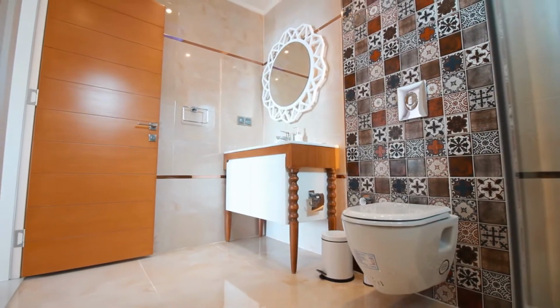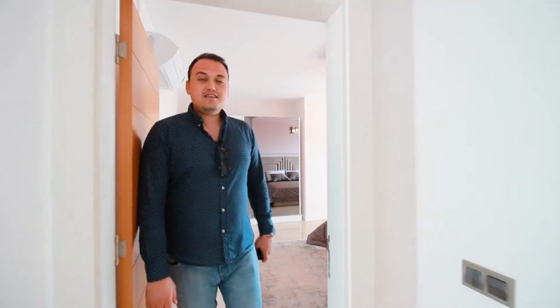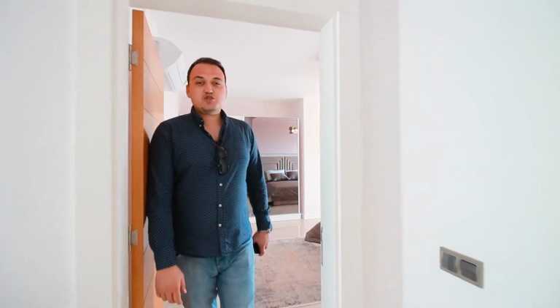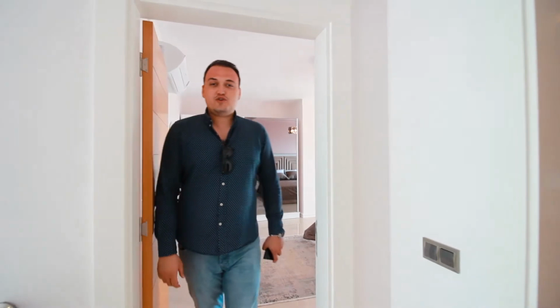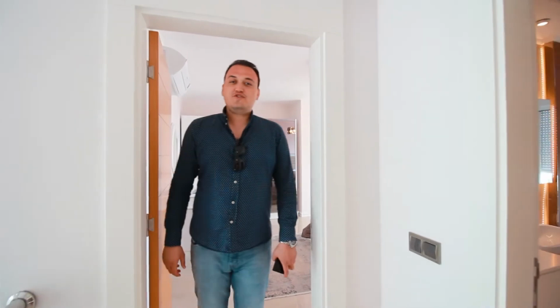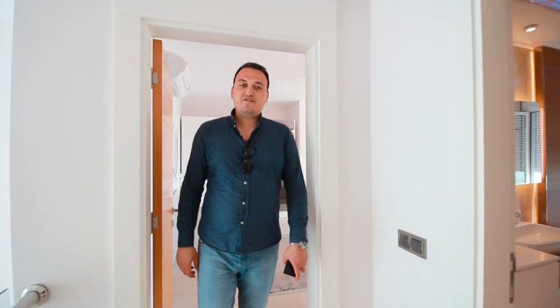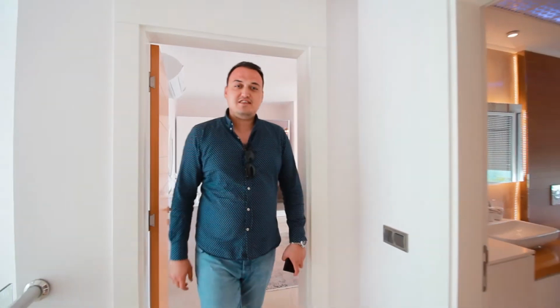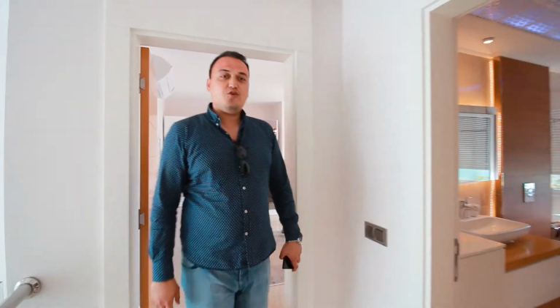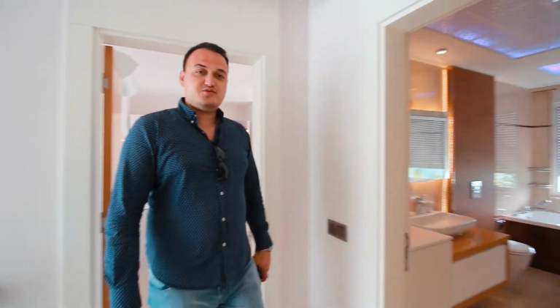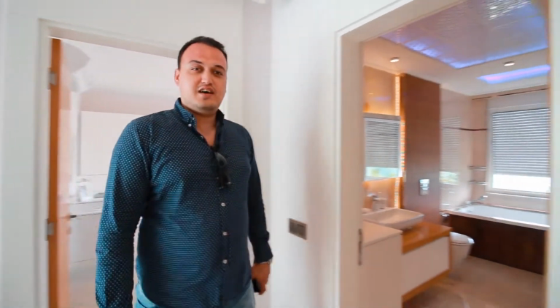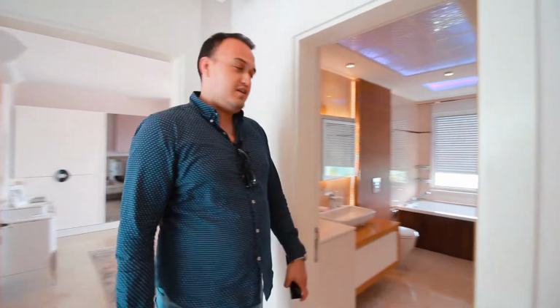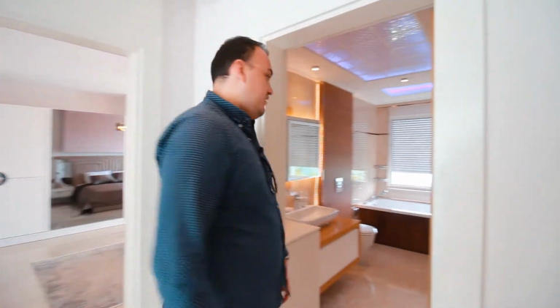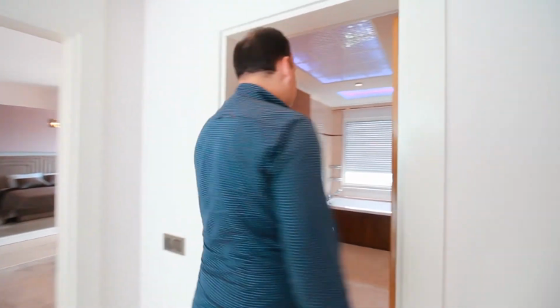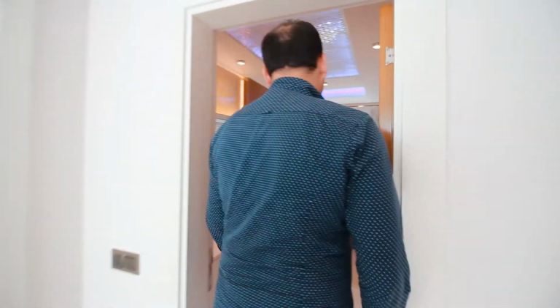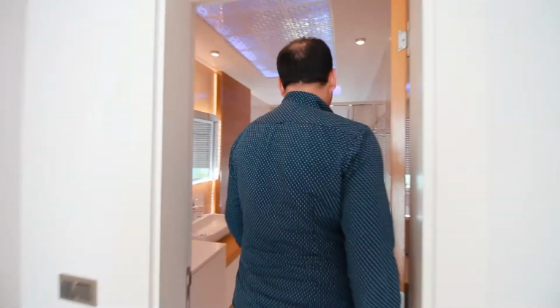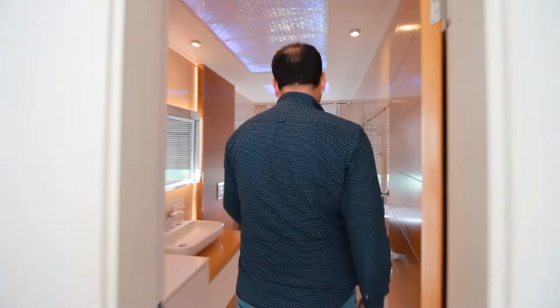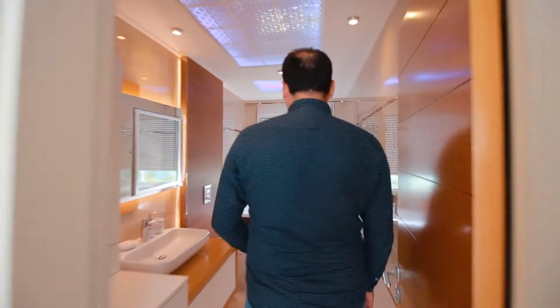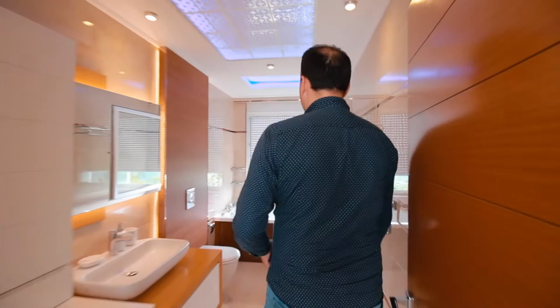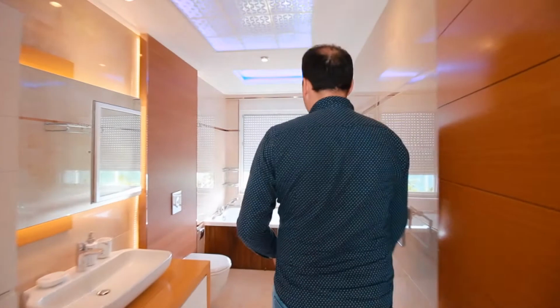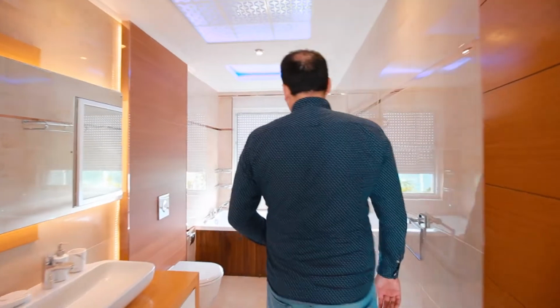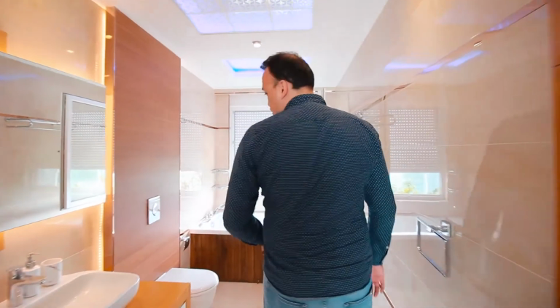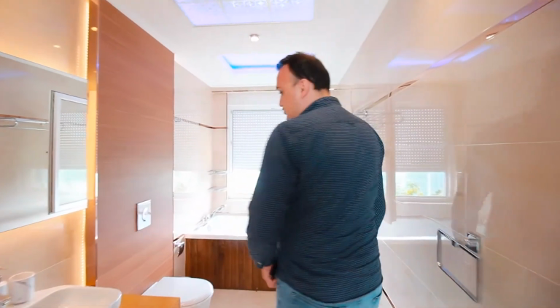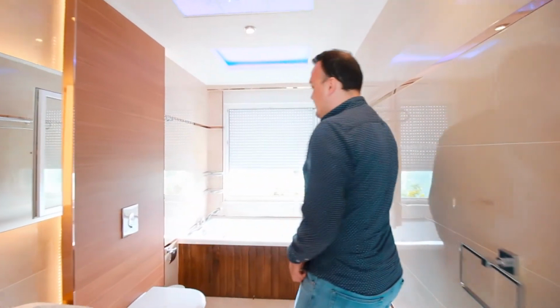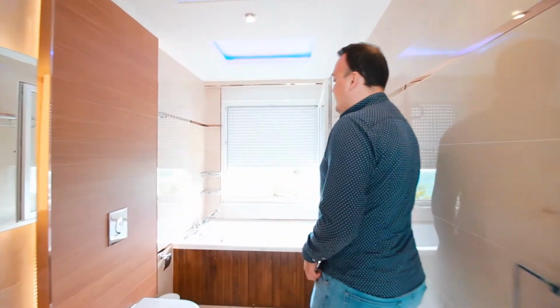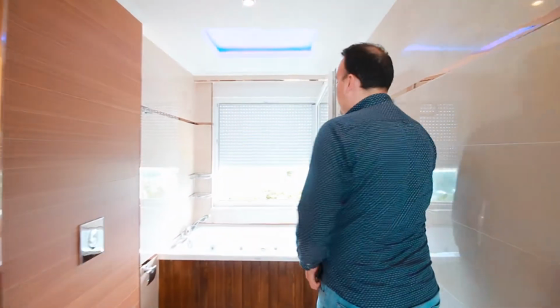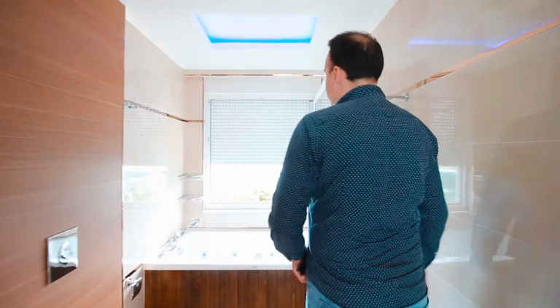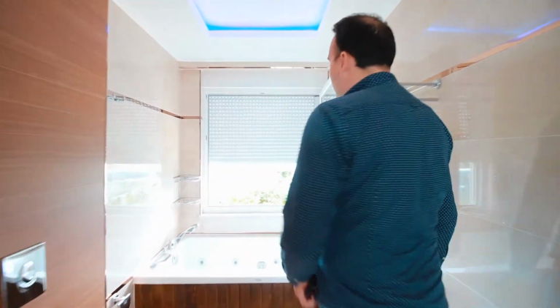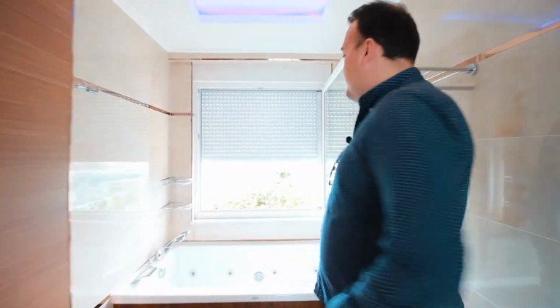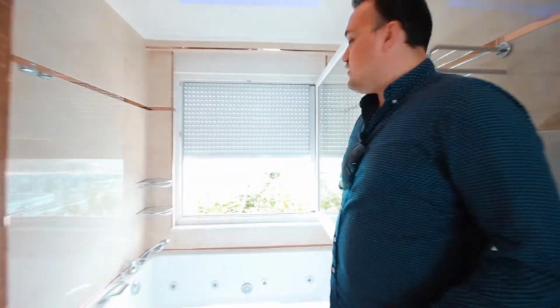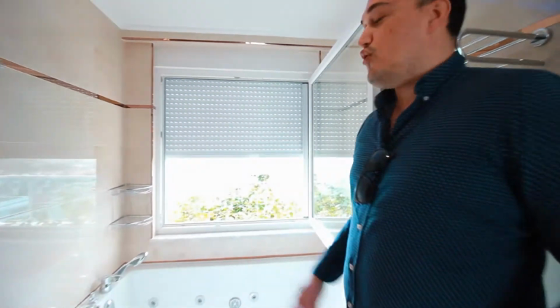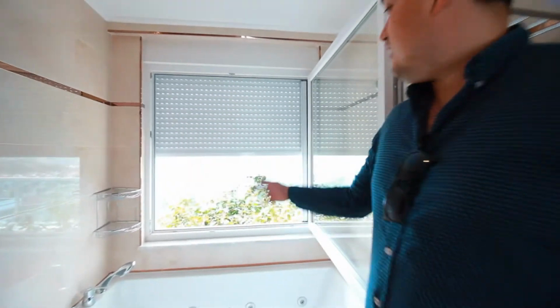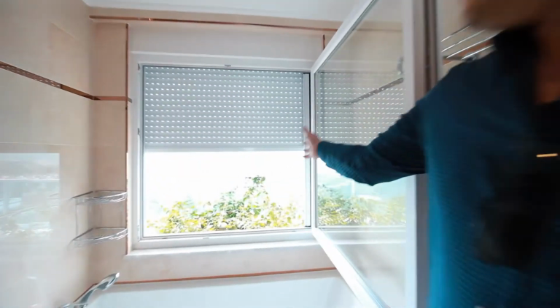Let me show you one of the unique facilities of this villa — a luxury bathroom with a jacuzzi, which also has one of the best views of Alanya.